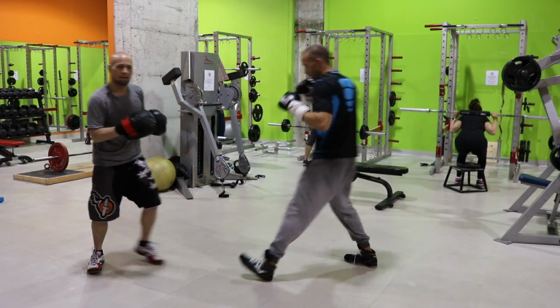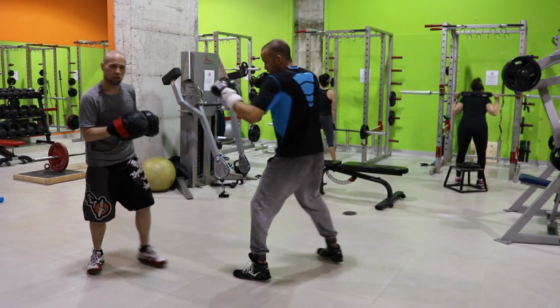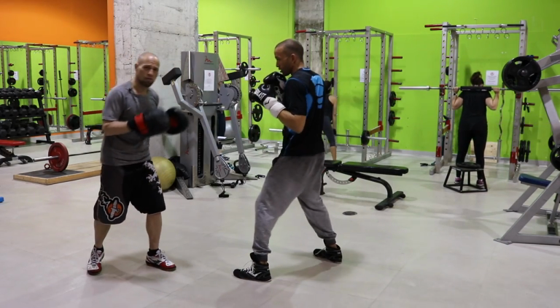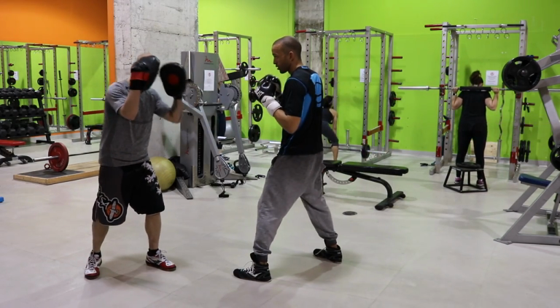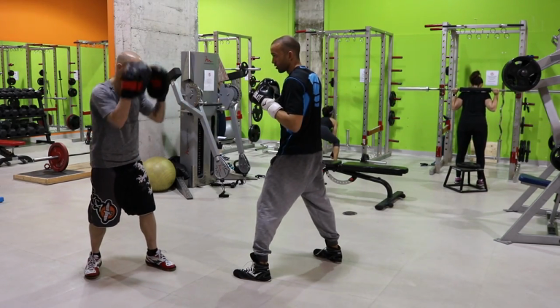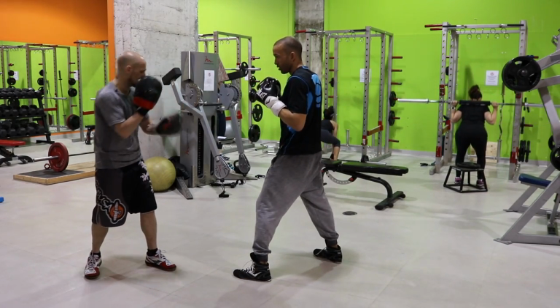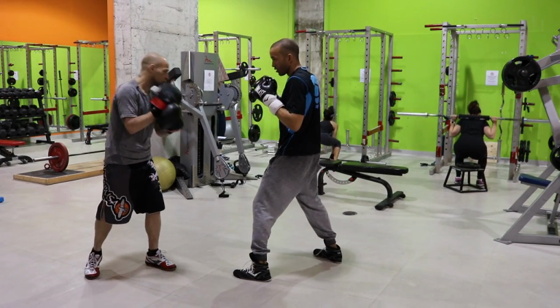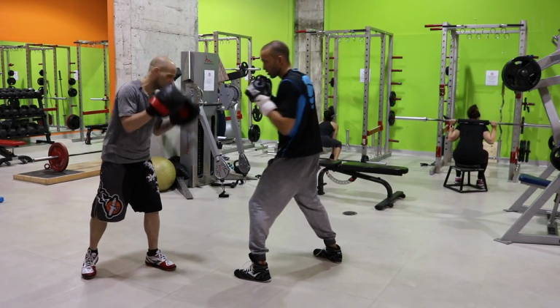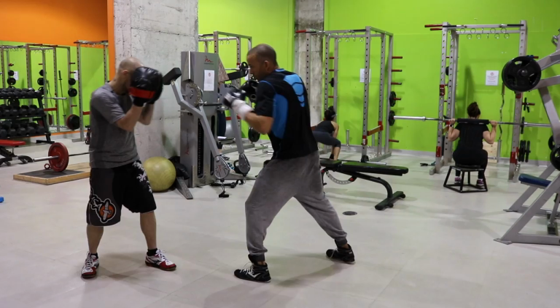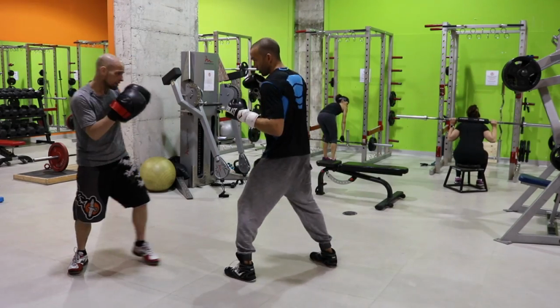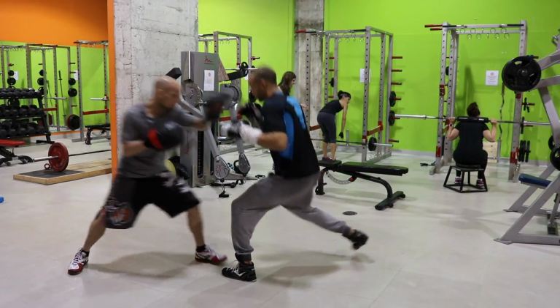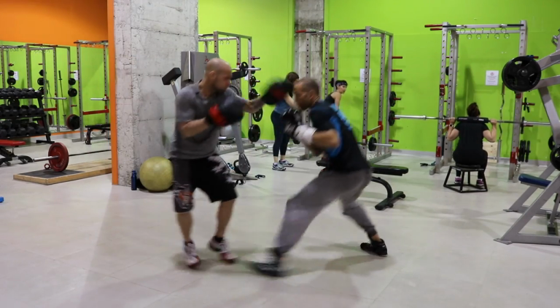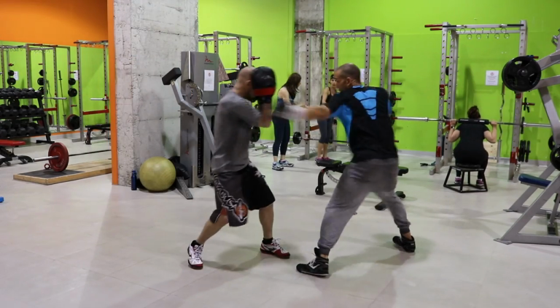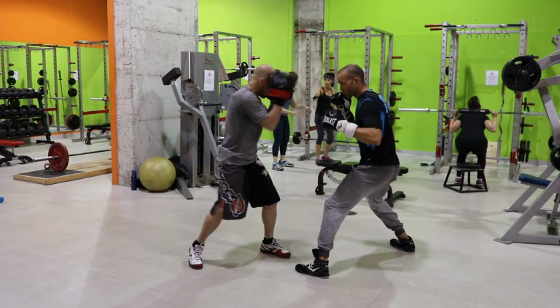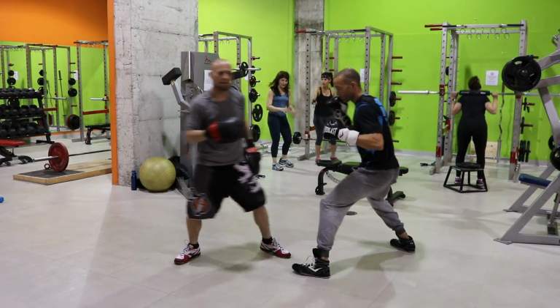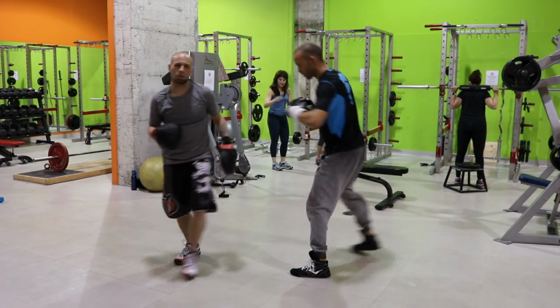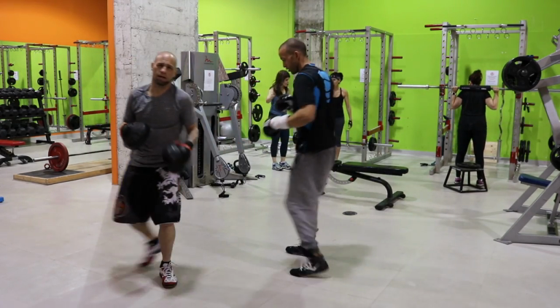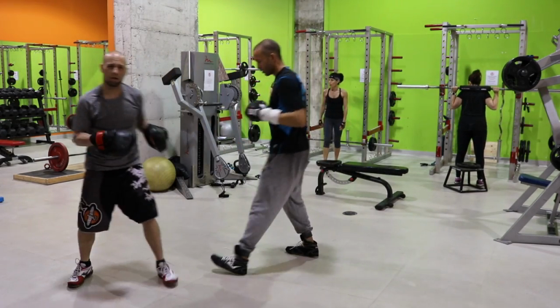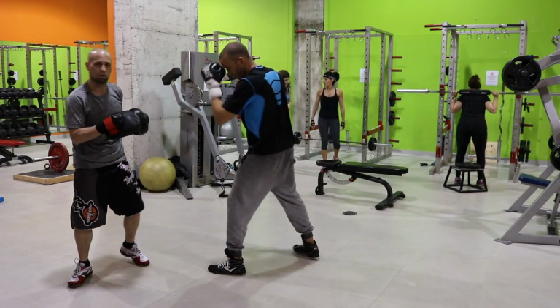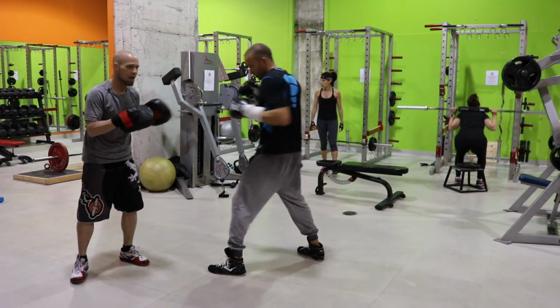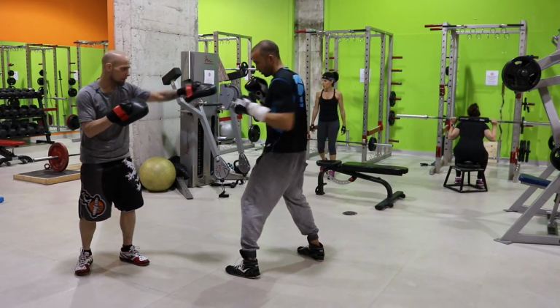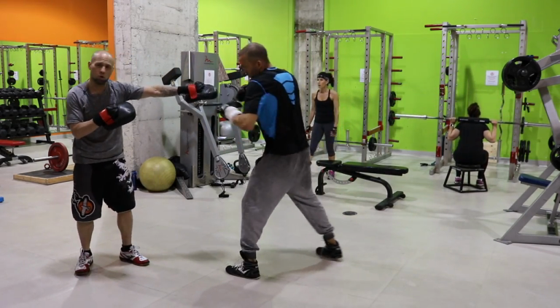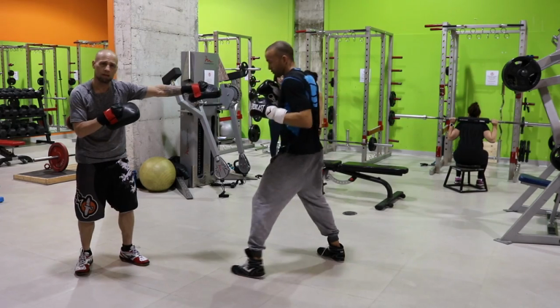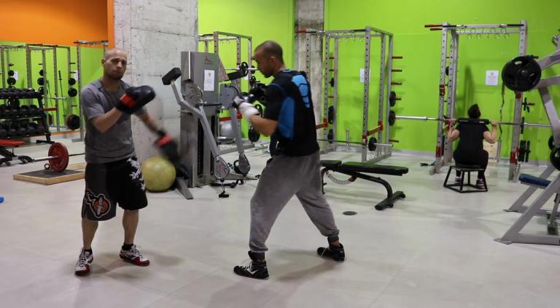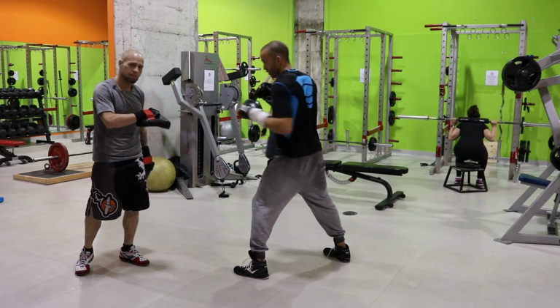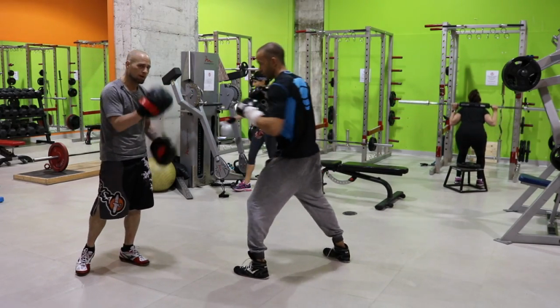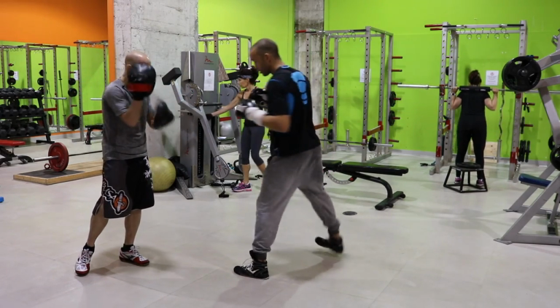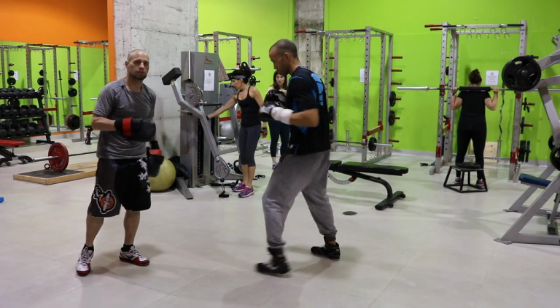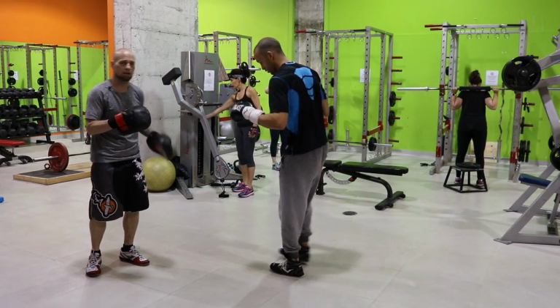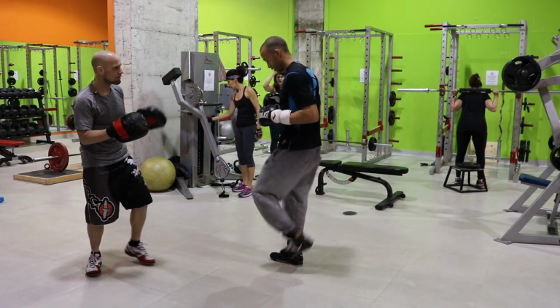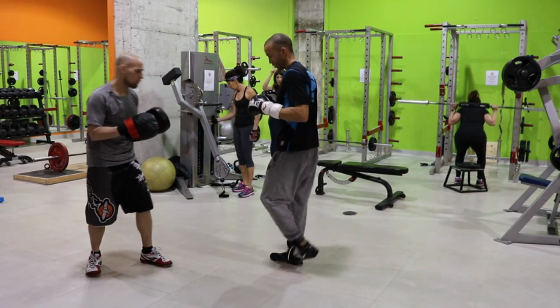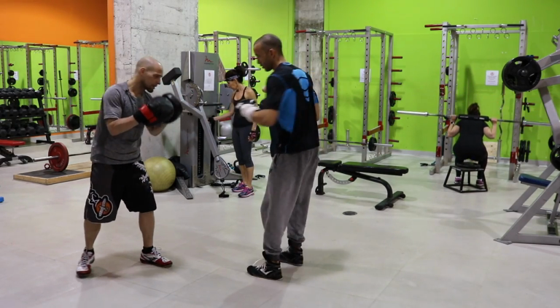Just to show you against a real opponent — go back and hook me here, dip. I come short with my jab and he dips under and checks me right here. You can see how that would work against a real opponent.